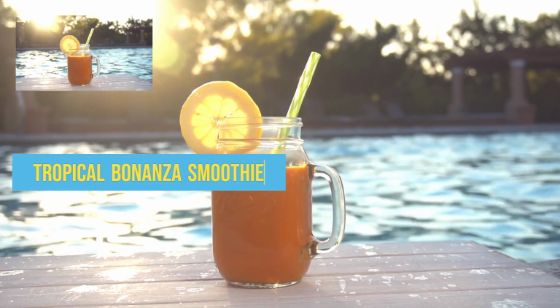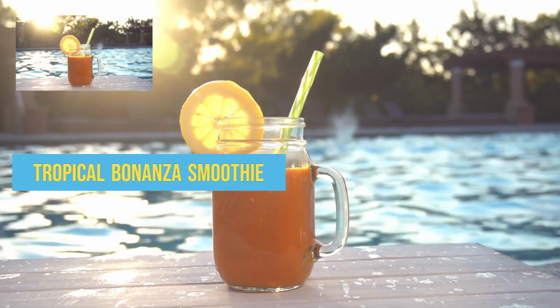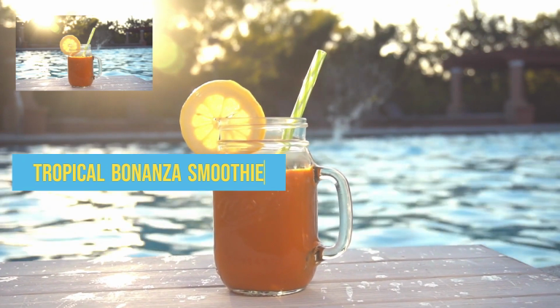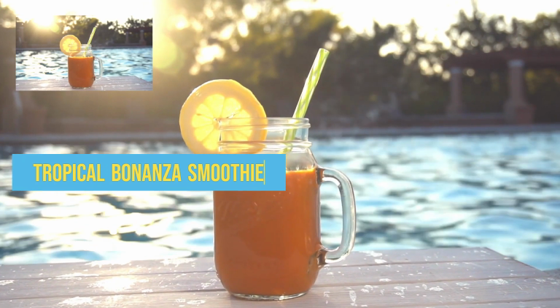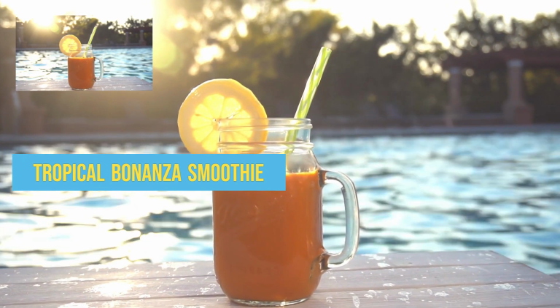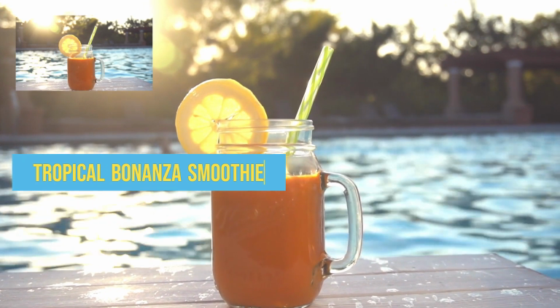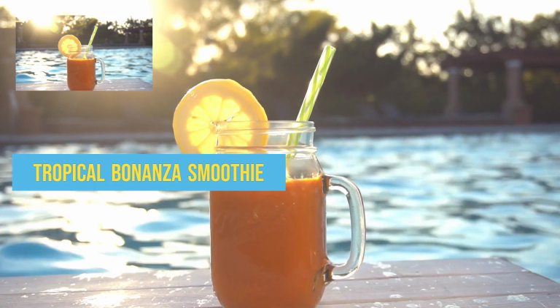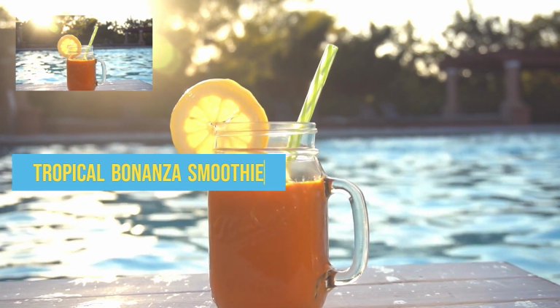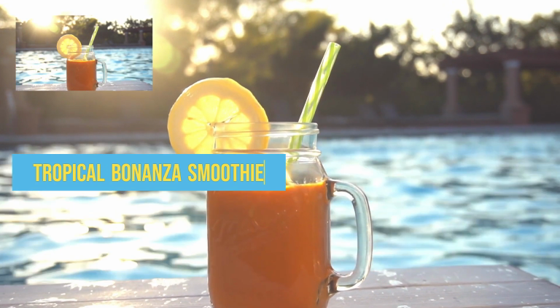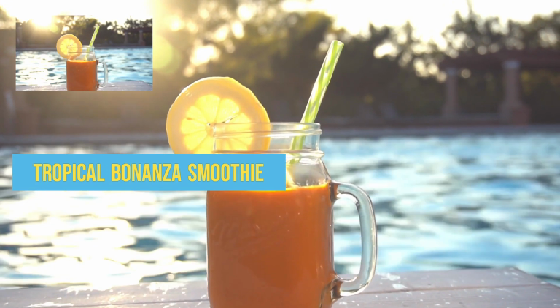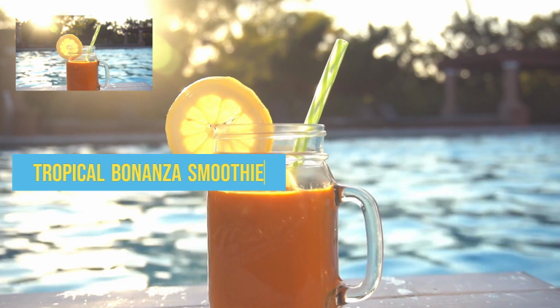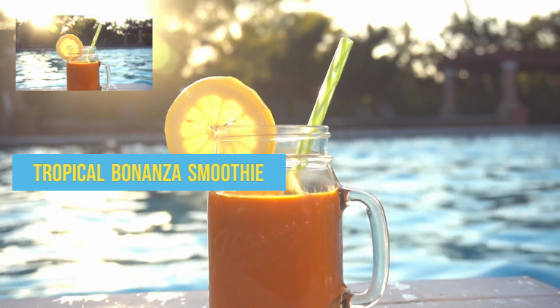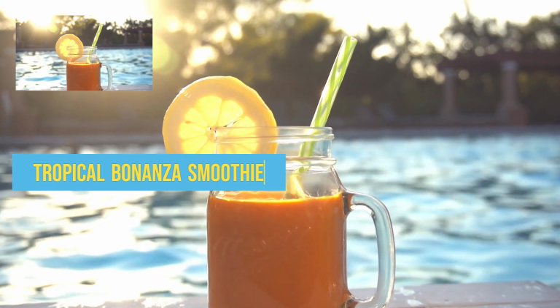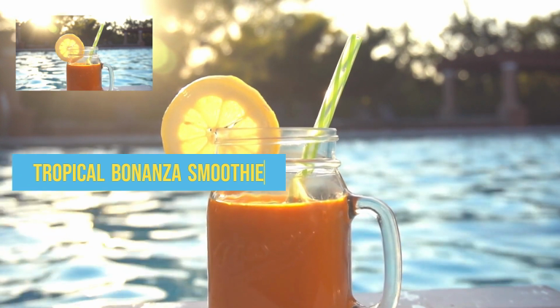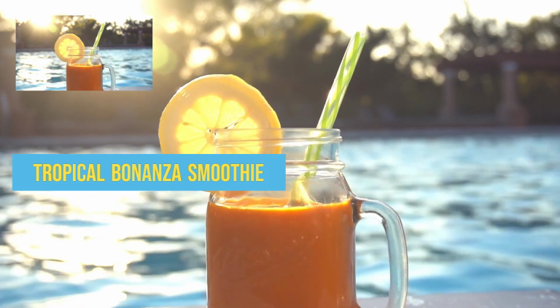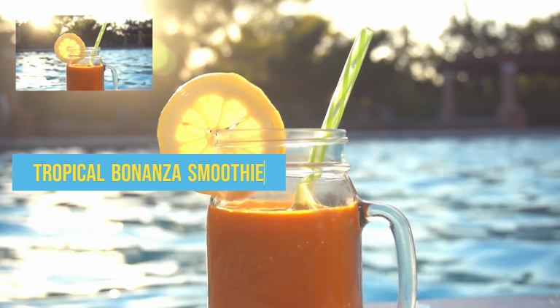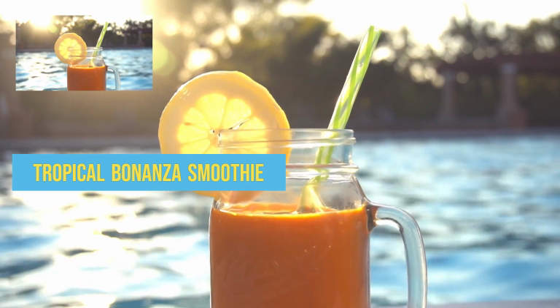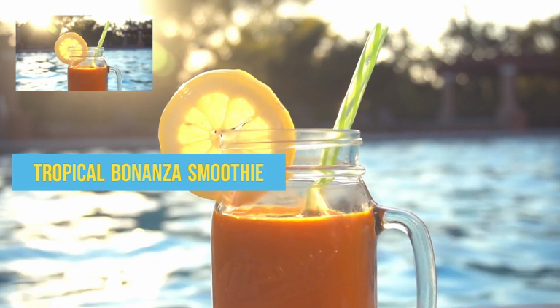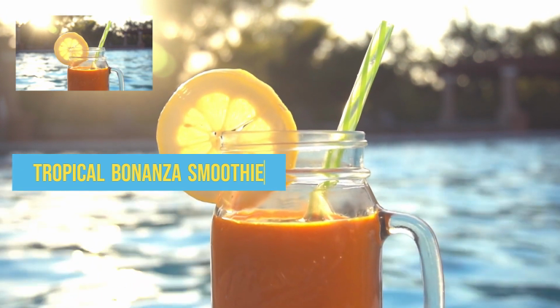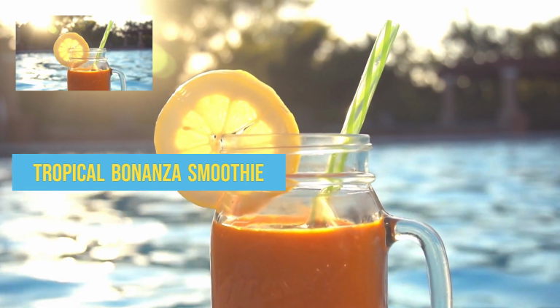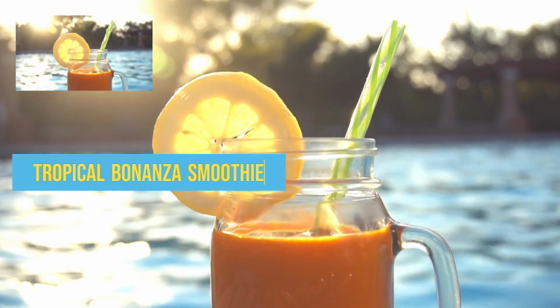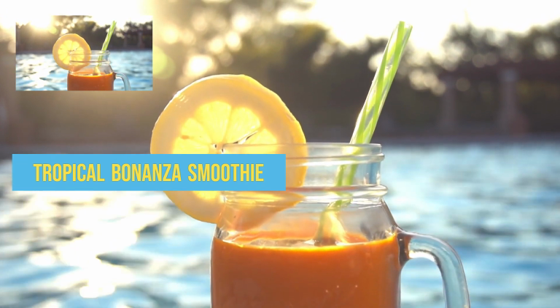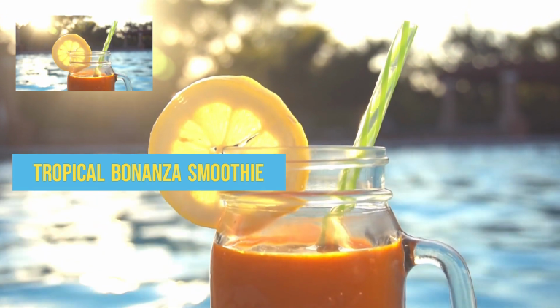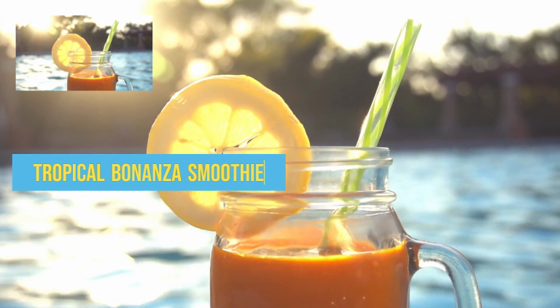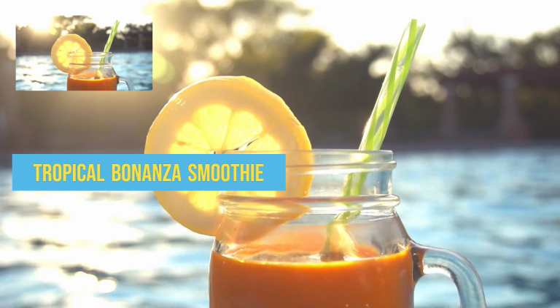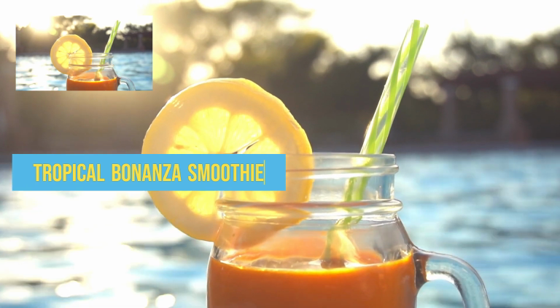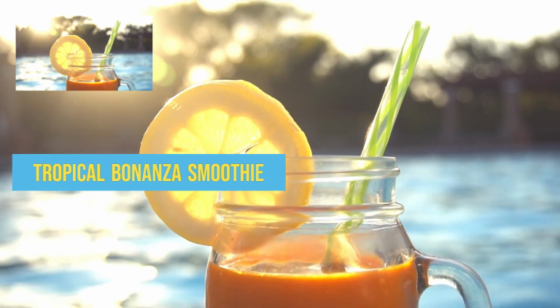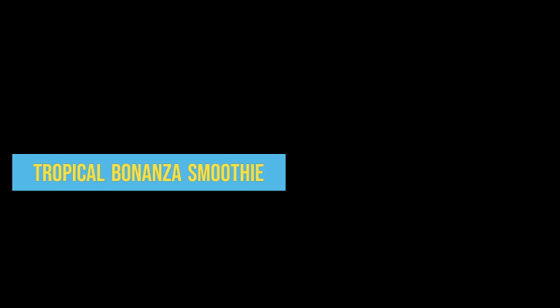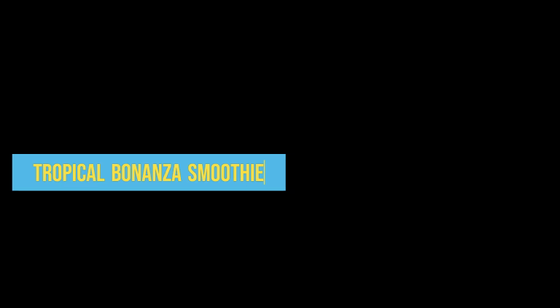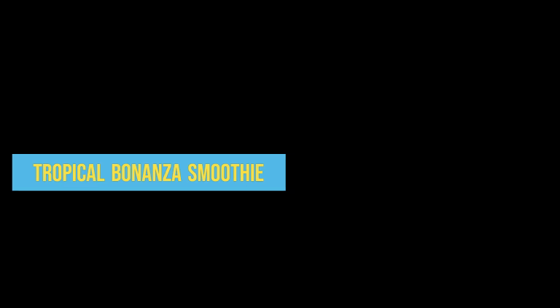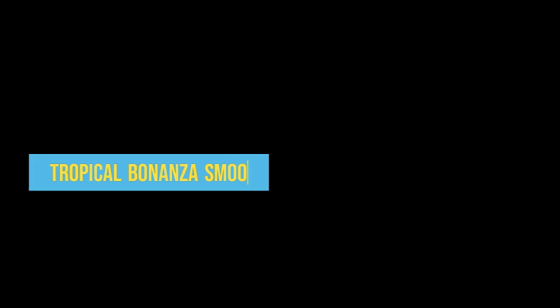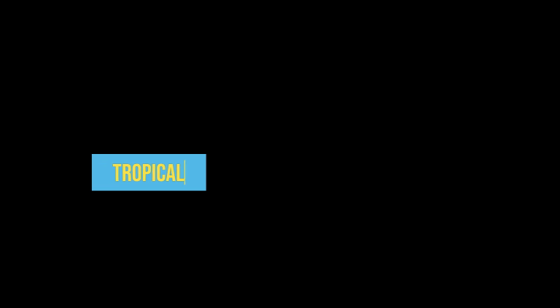Once you are ready with your ingredients and blender, combine all ingredients in a blender and blend until smooth. Add more coconut milk or ice to adjust consistency if required. Enjoy this tasty, yummy low-carb smoothie.